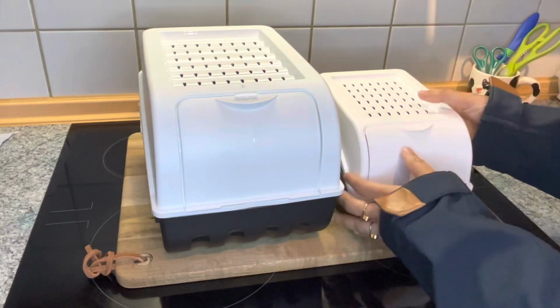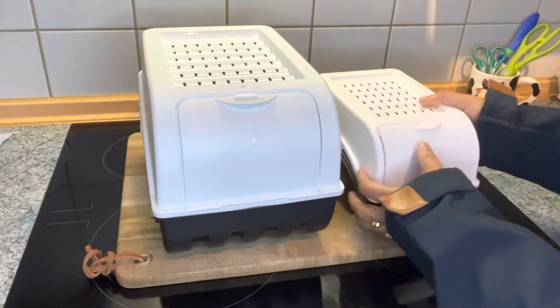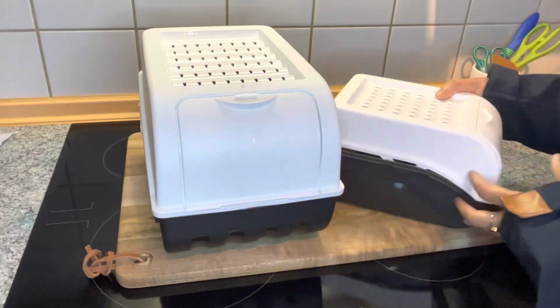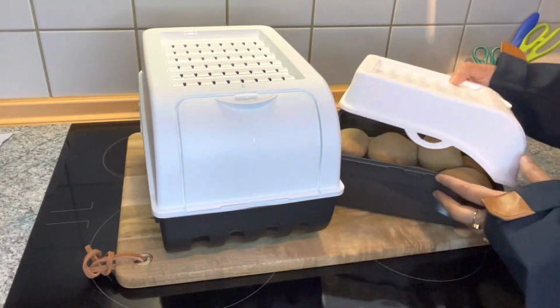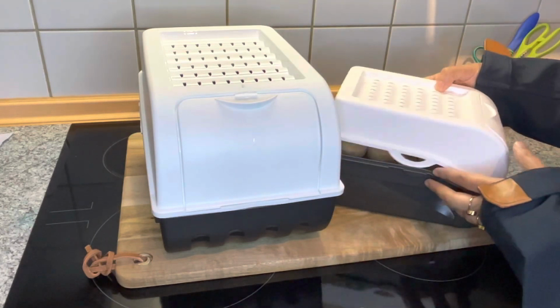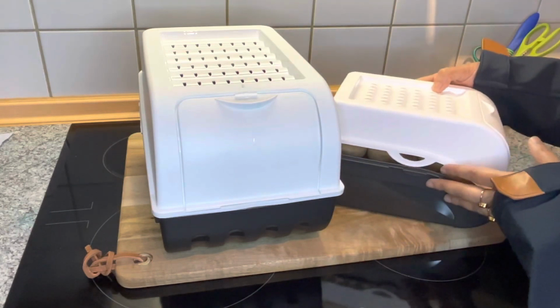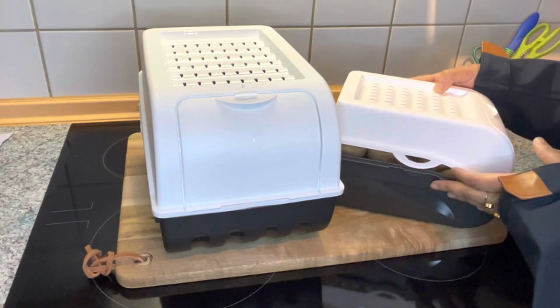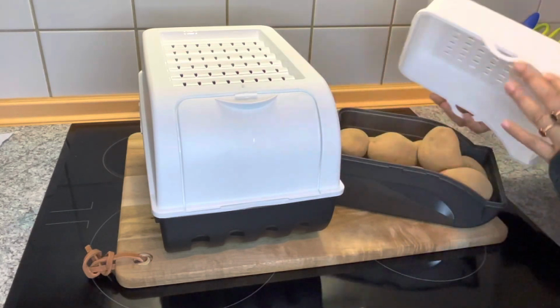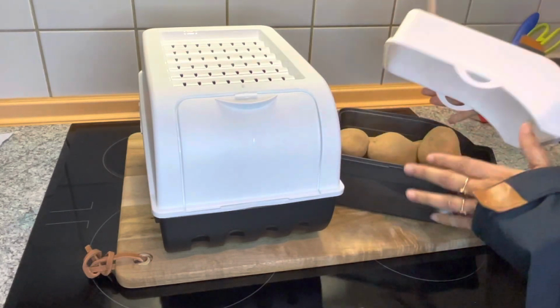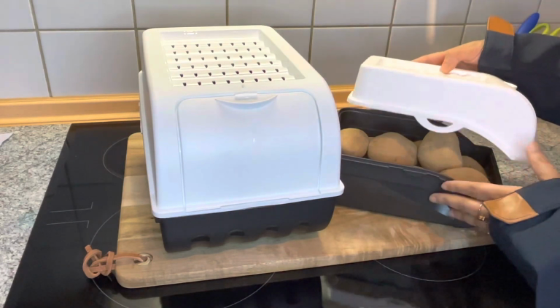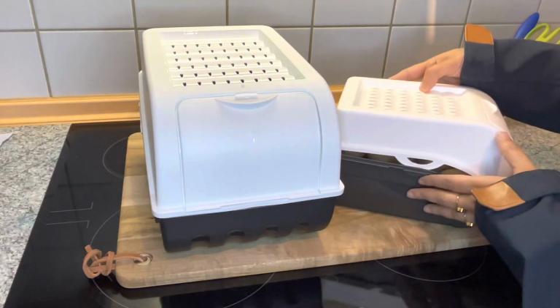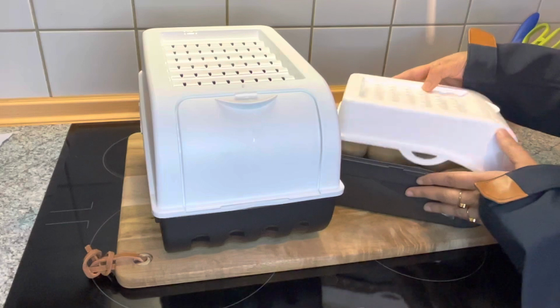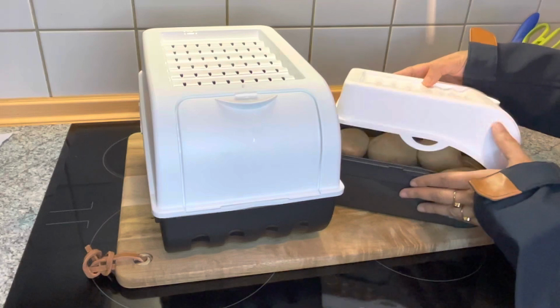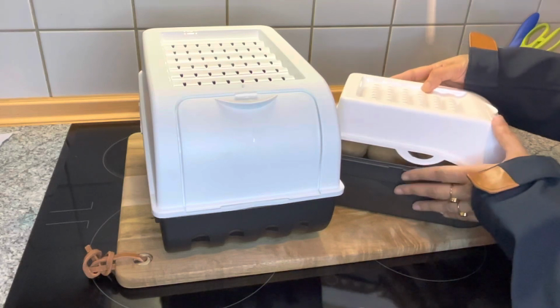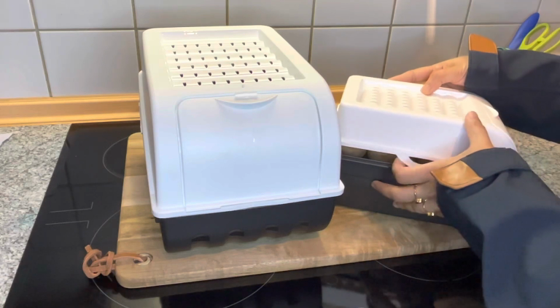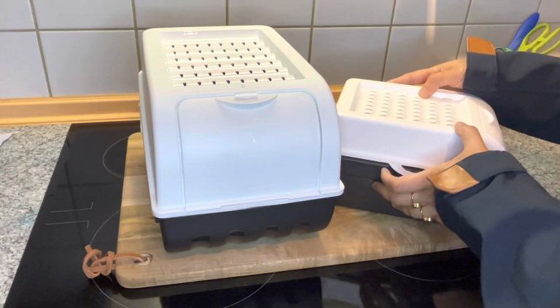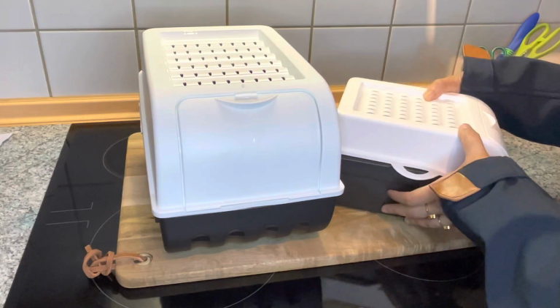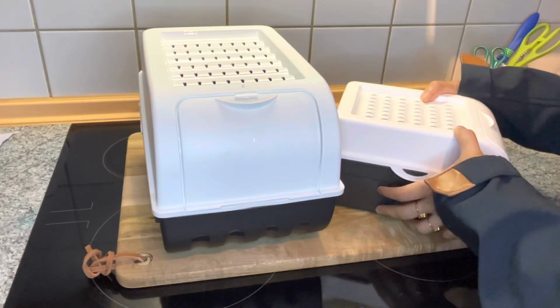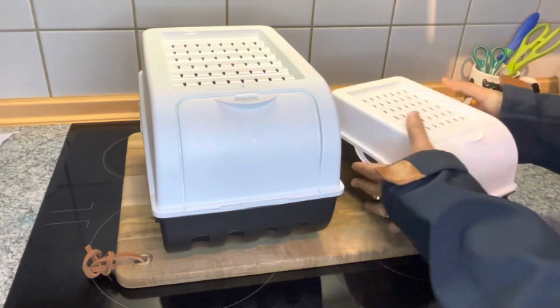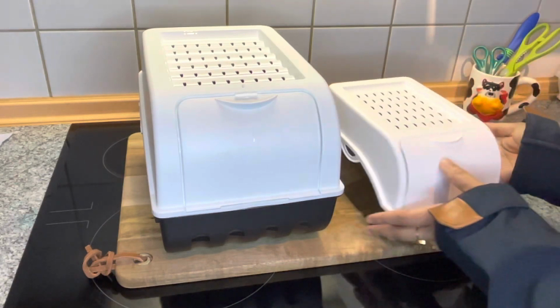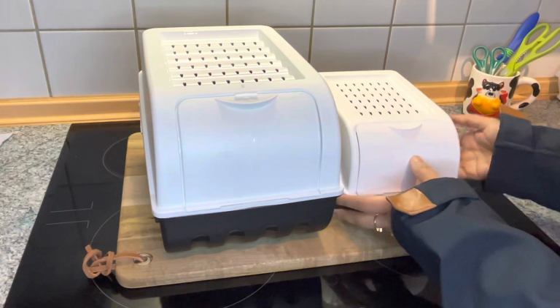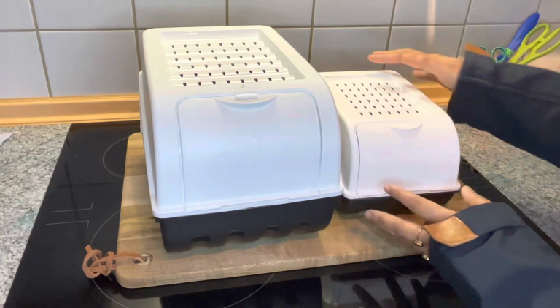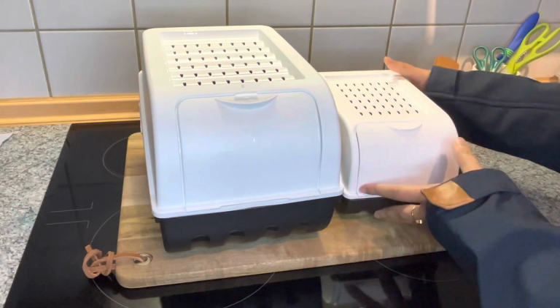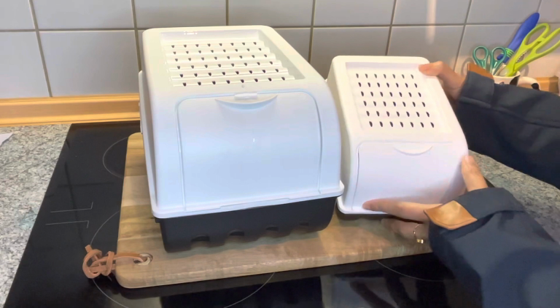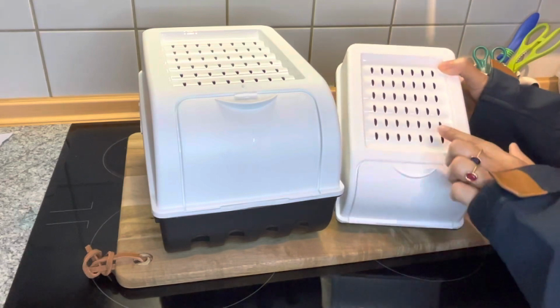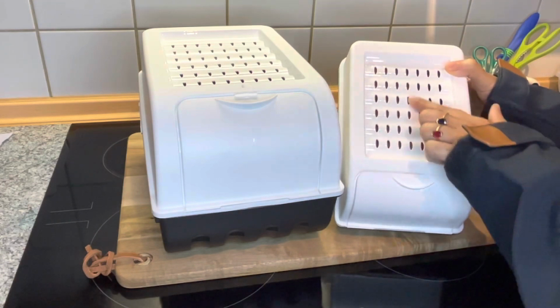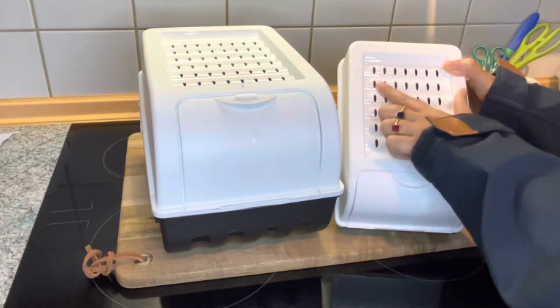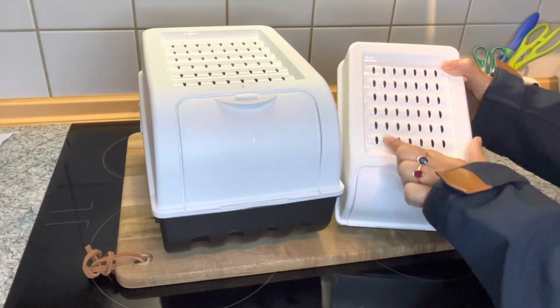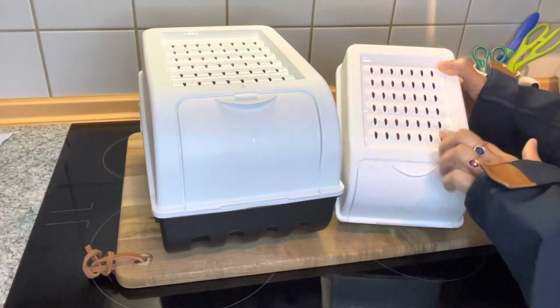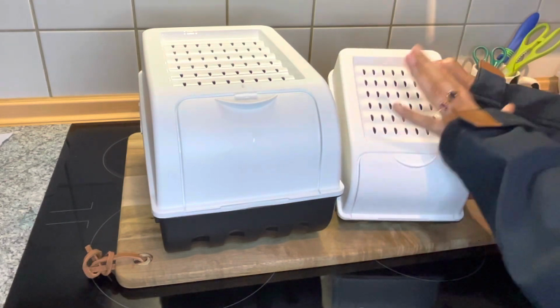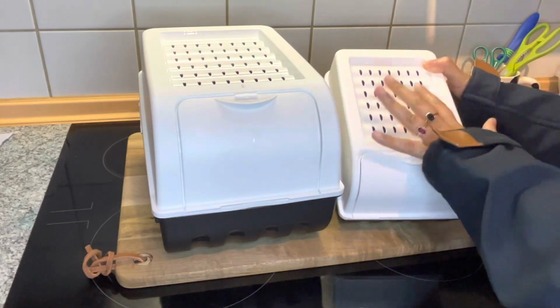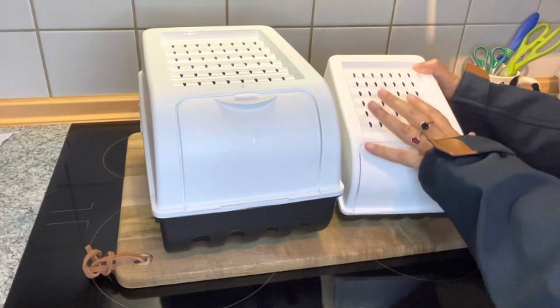This is just a lock. We can lock it in and lock it in. You can see there are air holes, so you have to correct it.